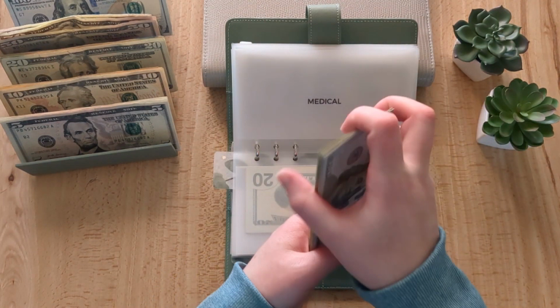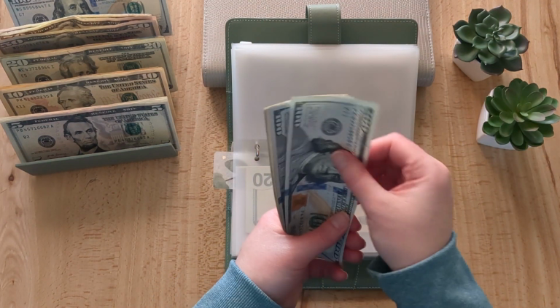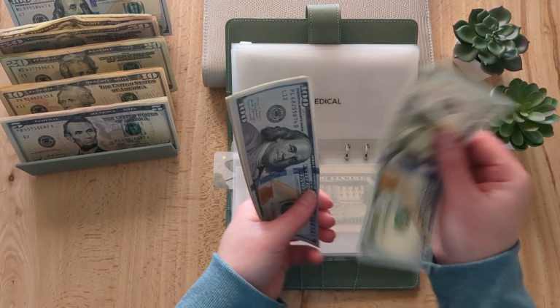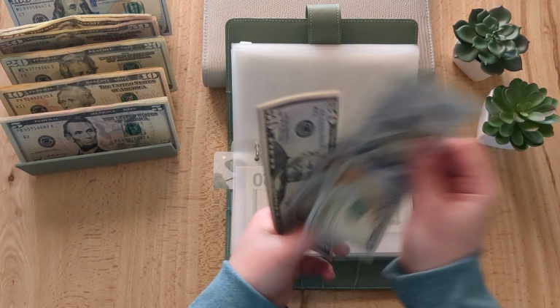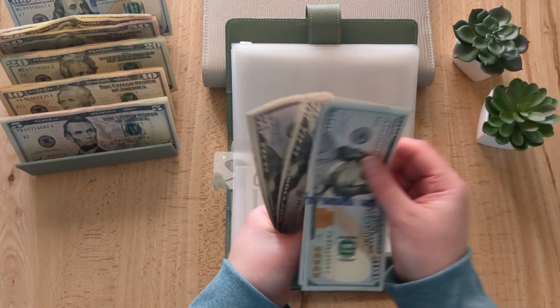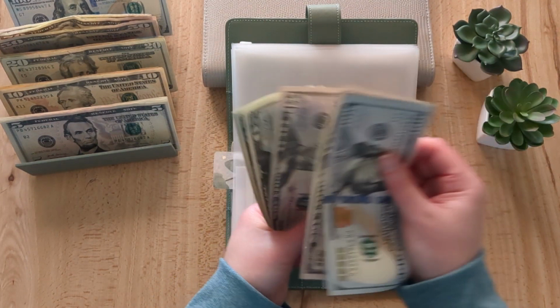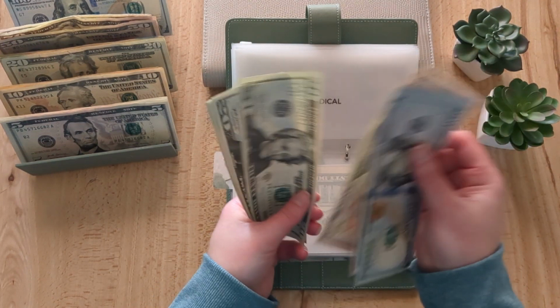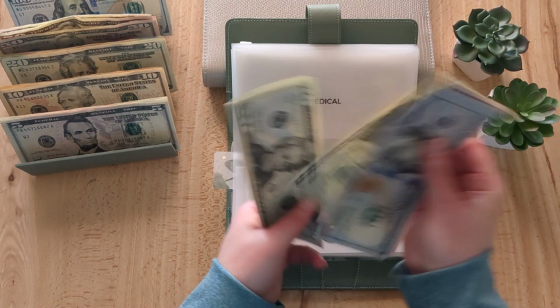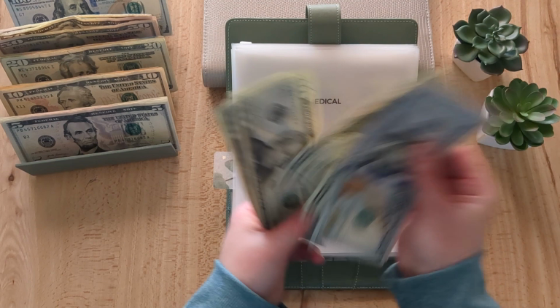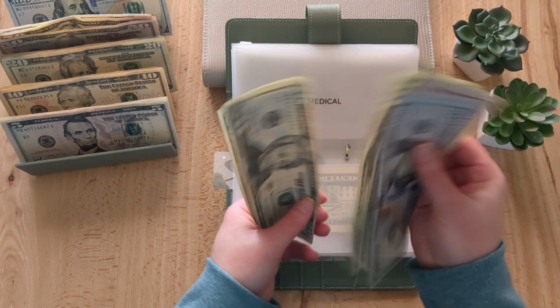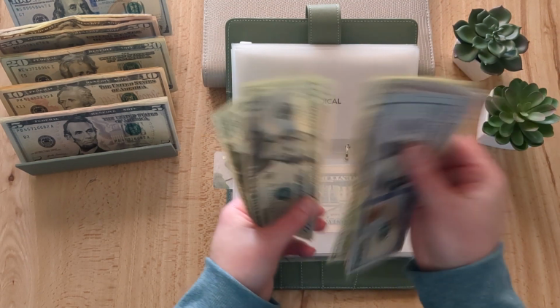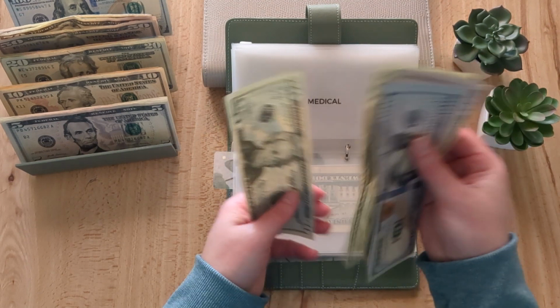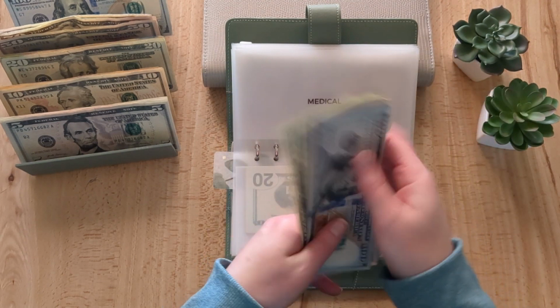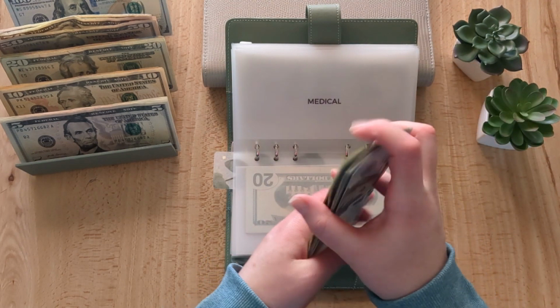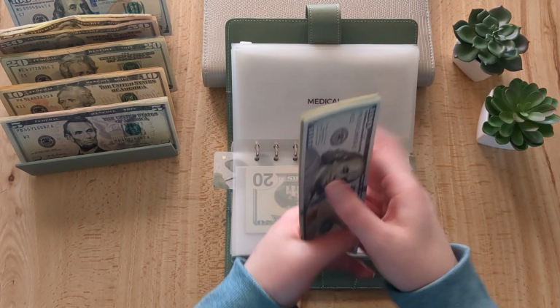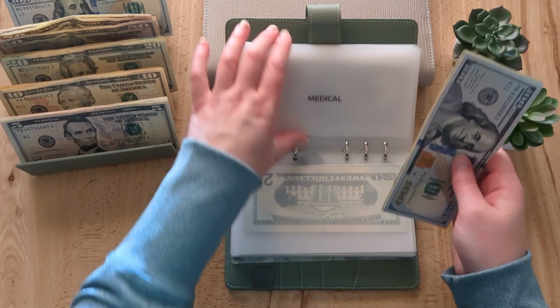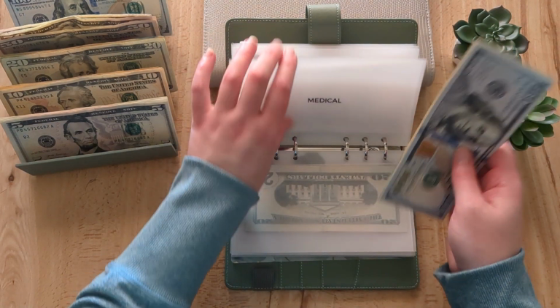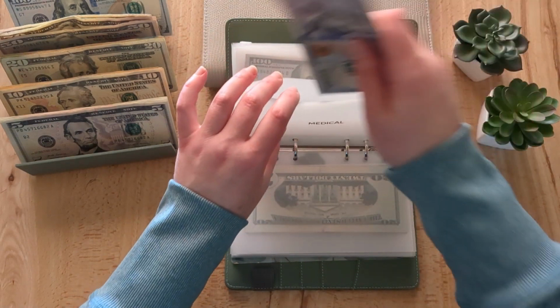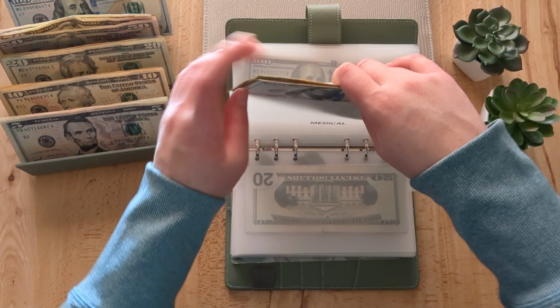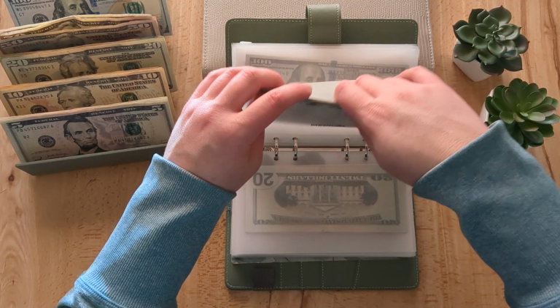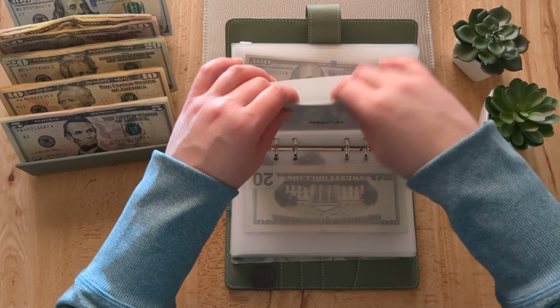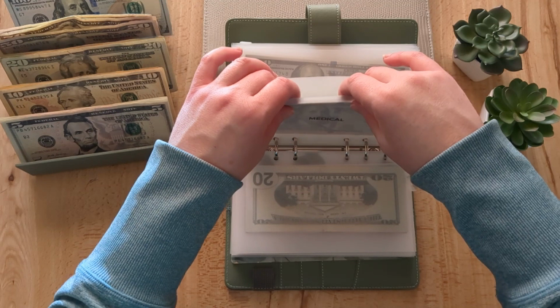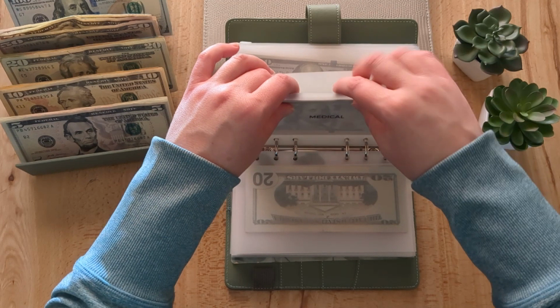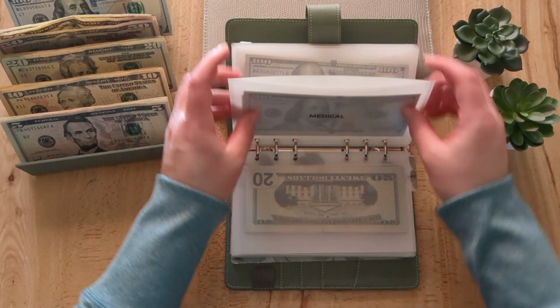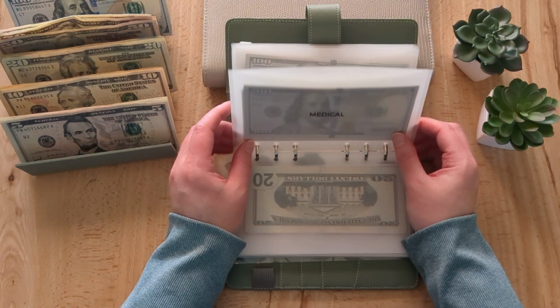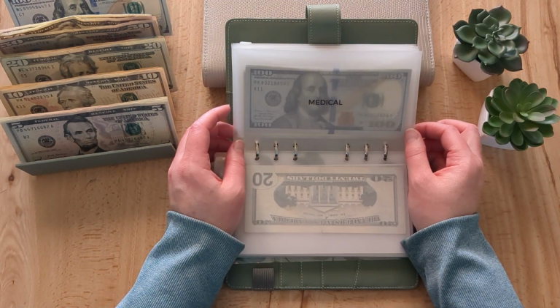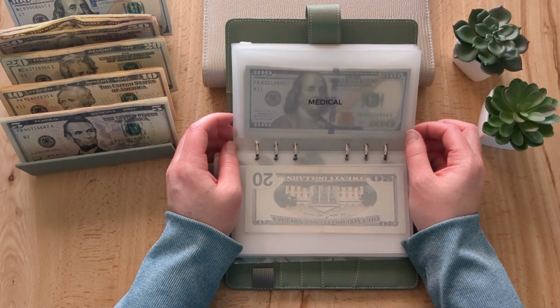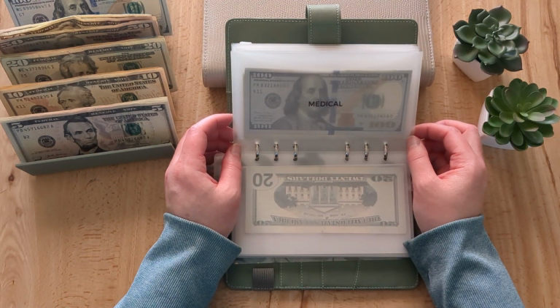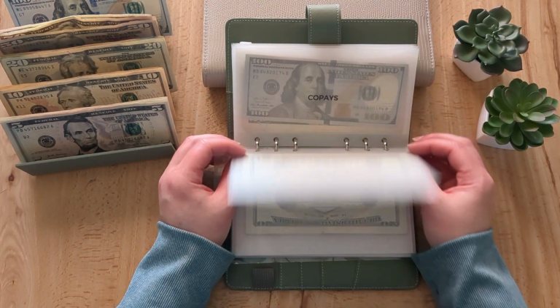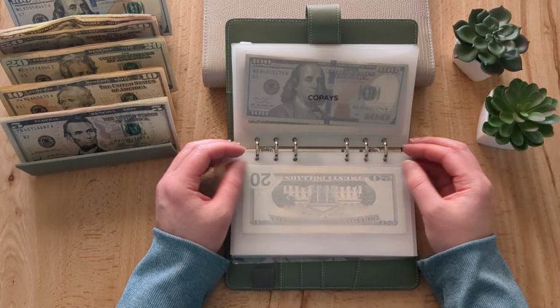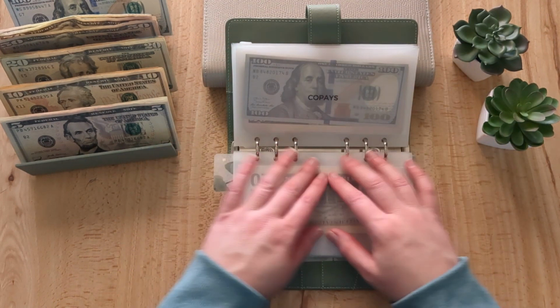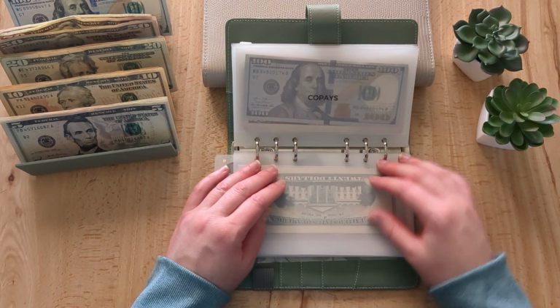Medical now has $420. The goal is to get around $1,000 and then just leave it in the bank.